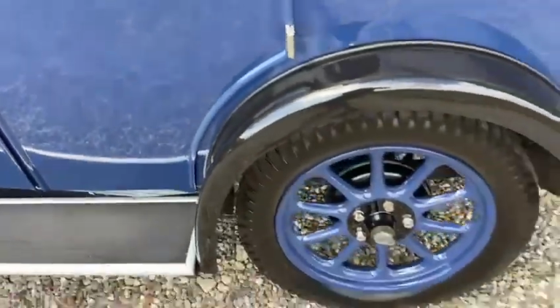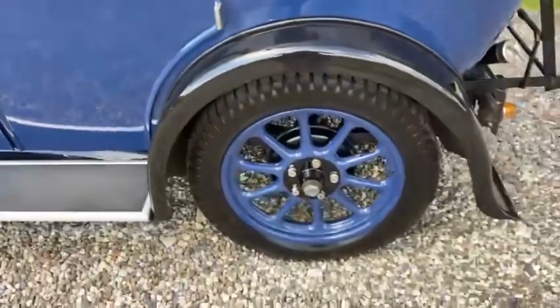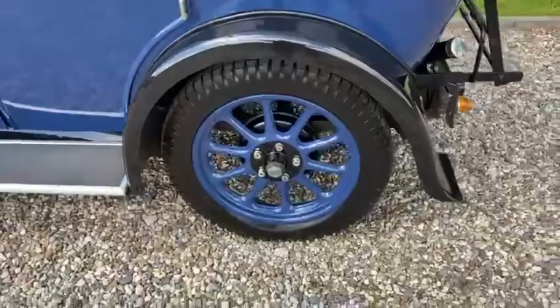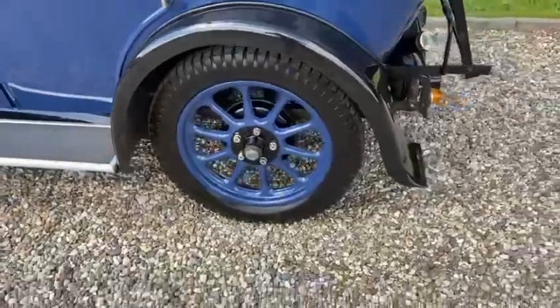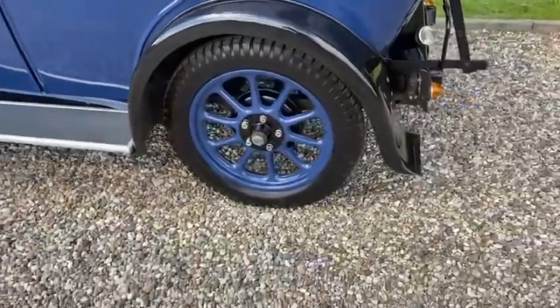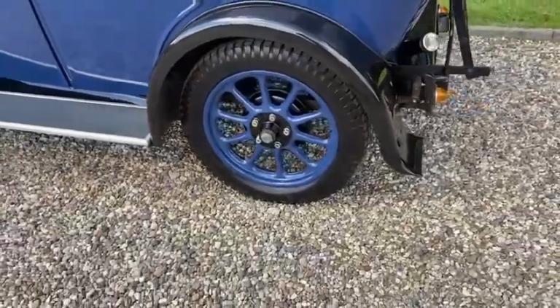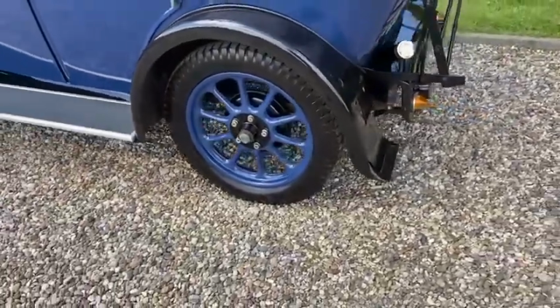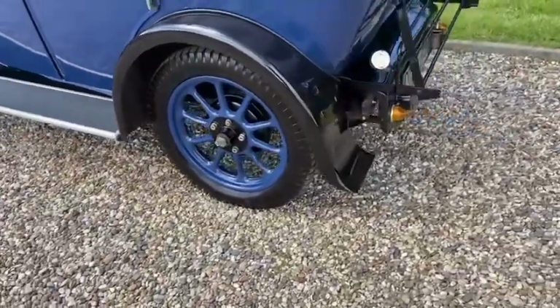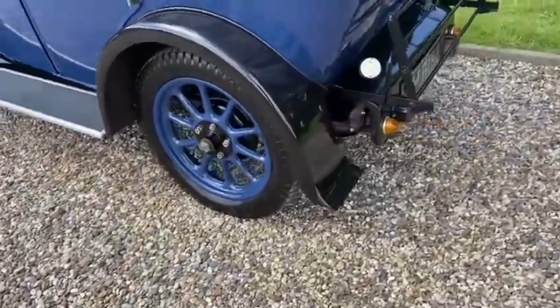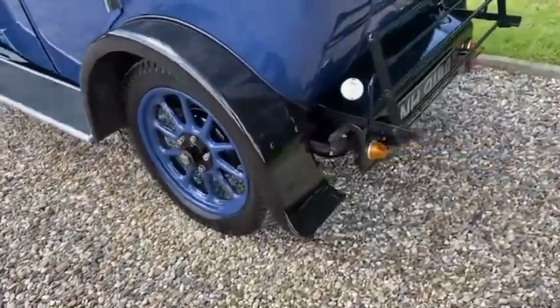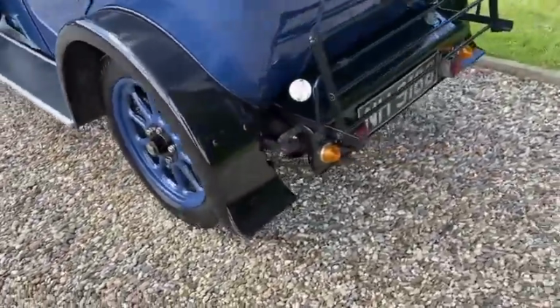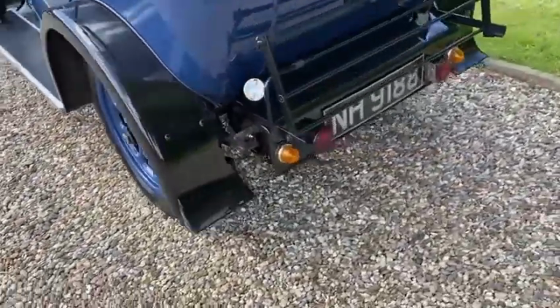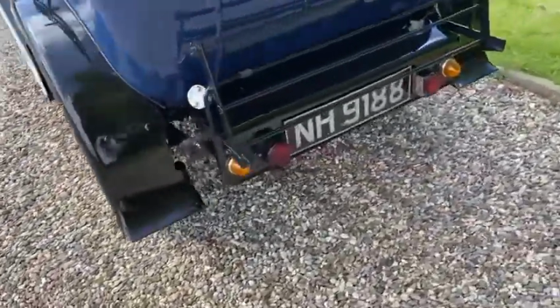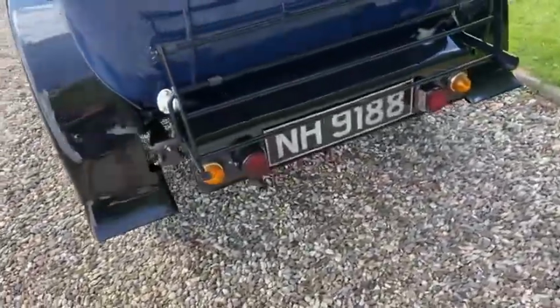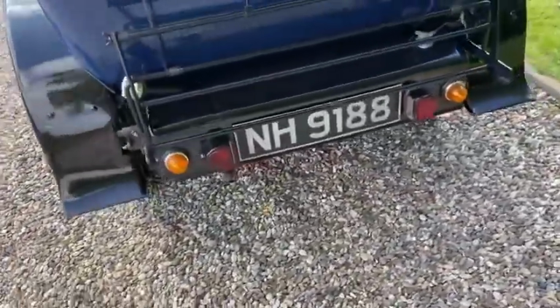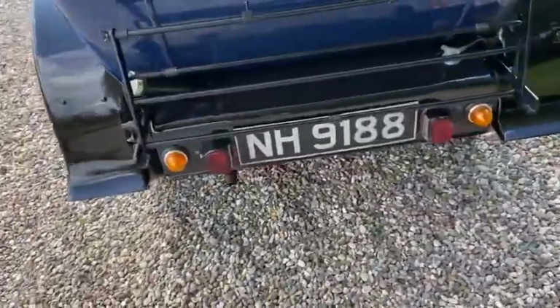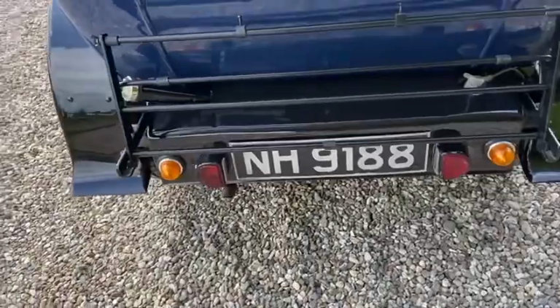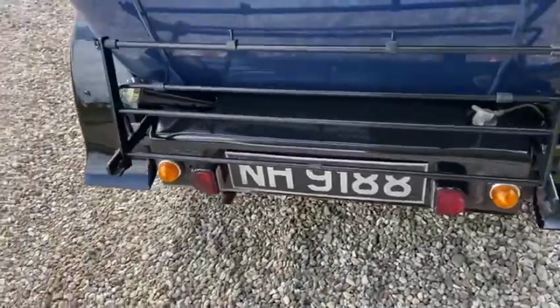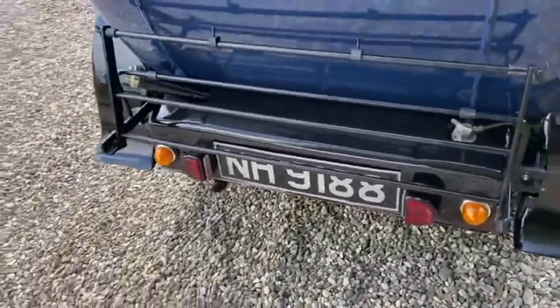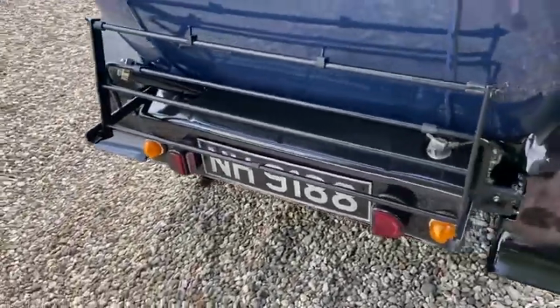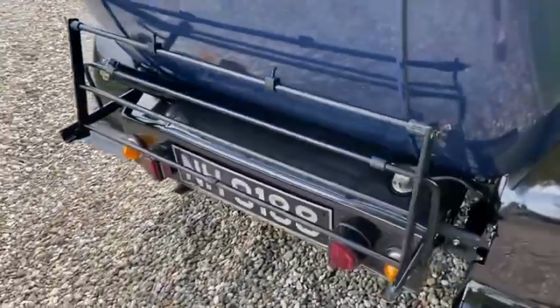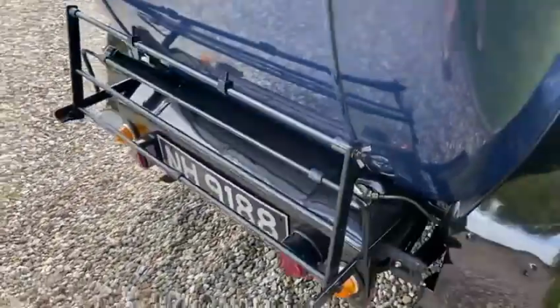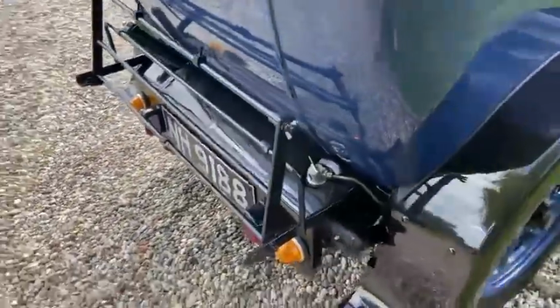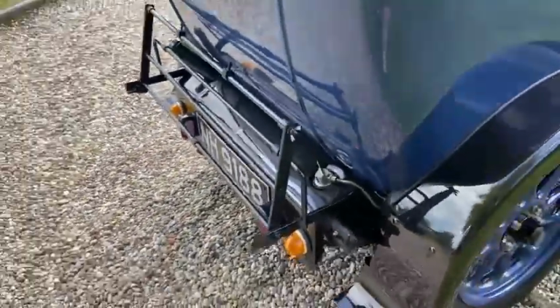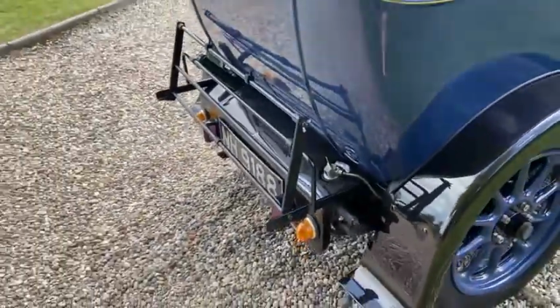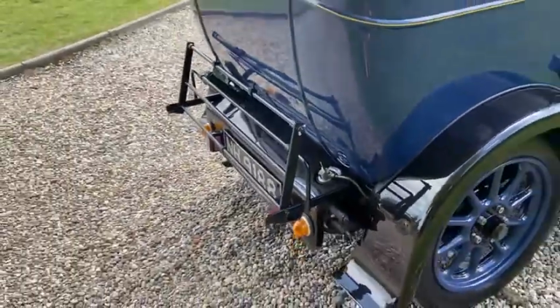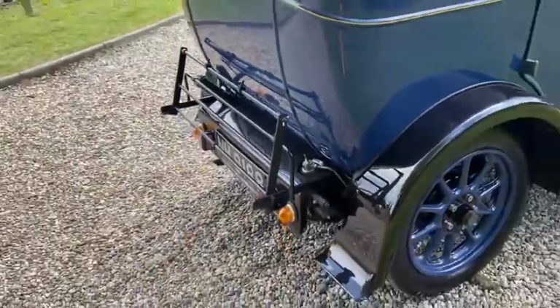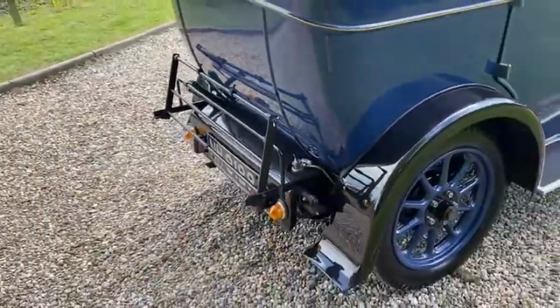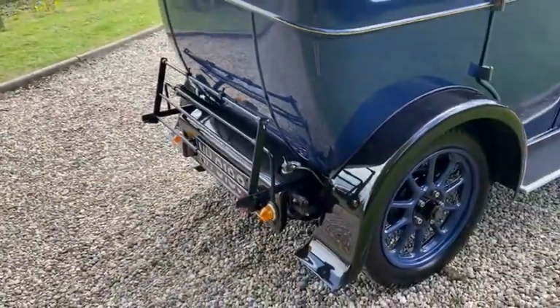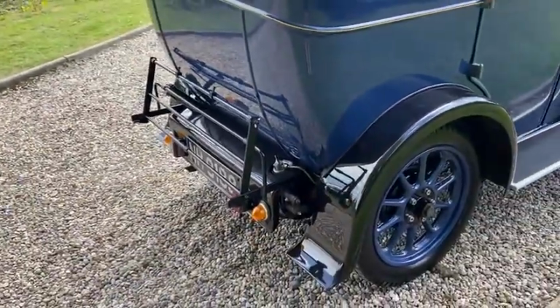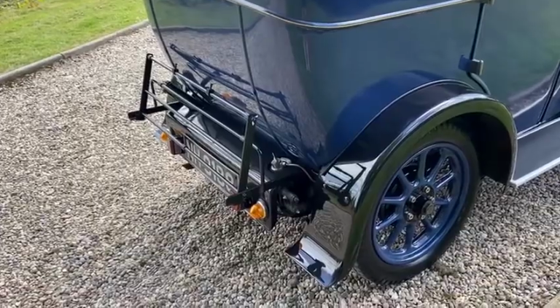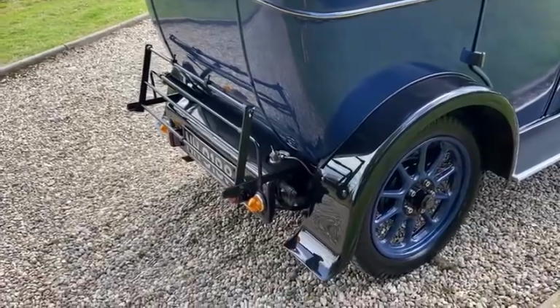The wheels have been powder coated. There's a luggage rack, and a trunk that fits the car as well.